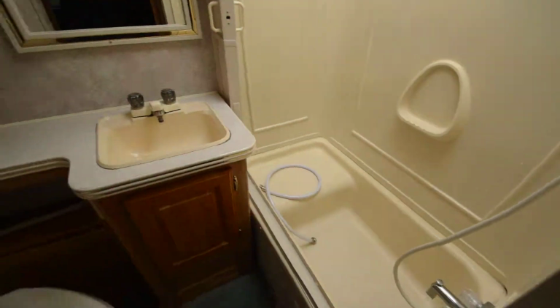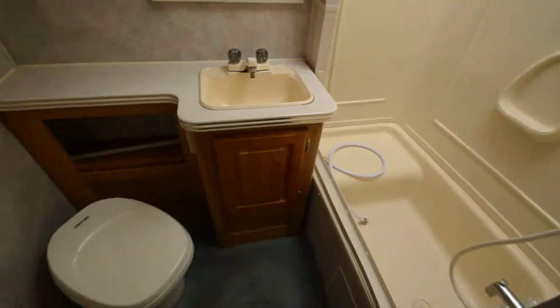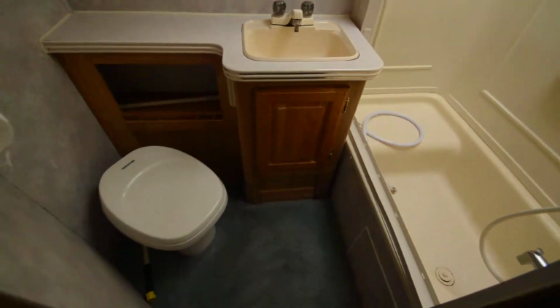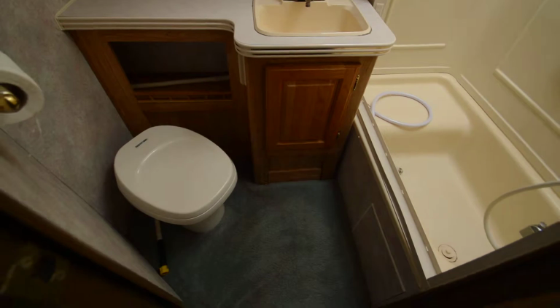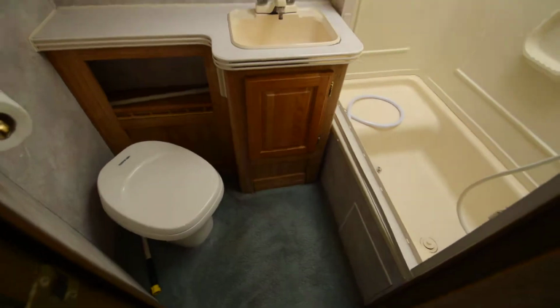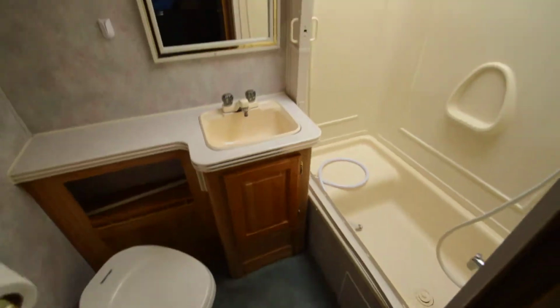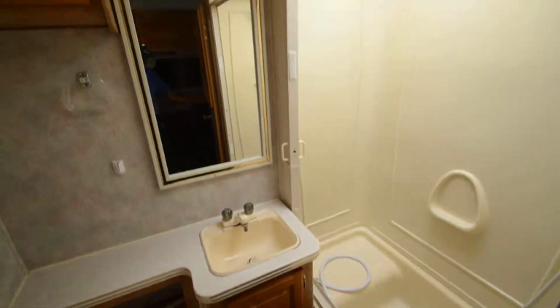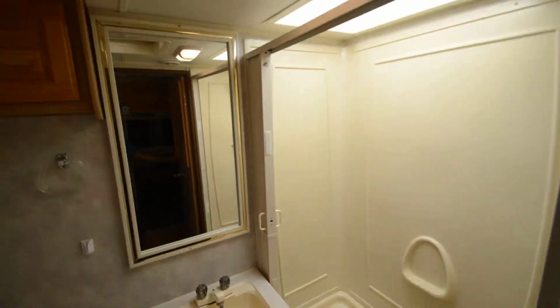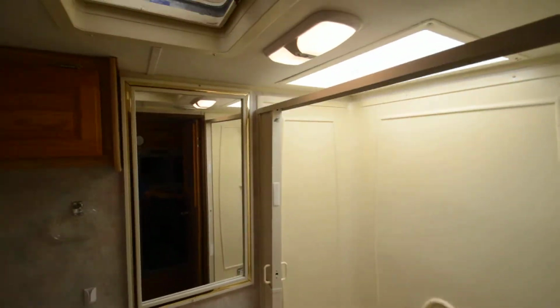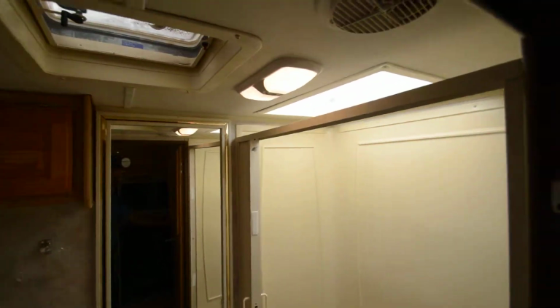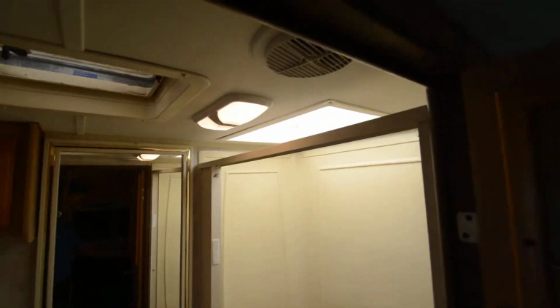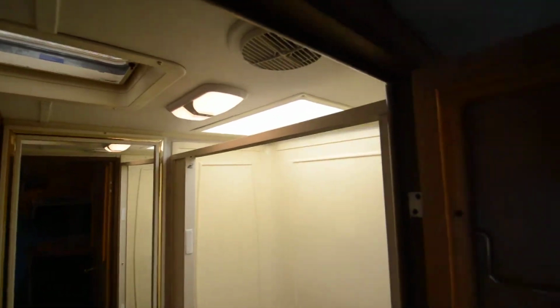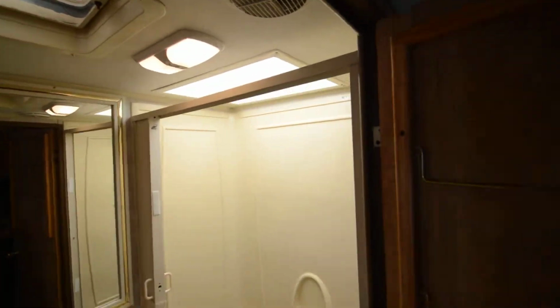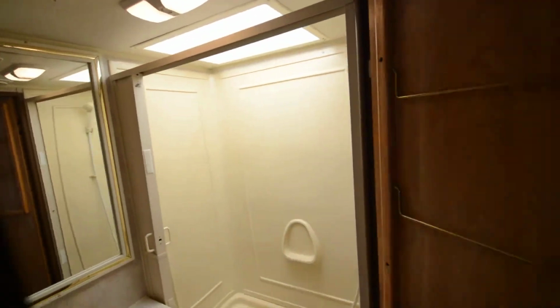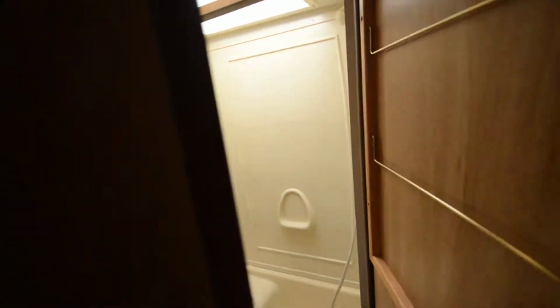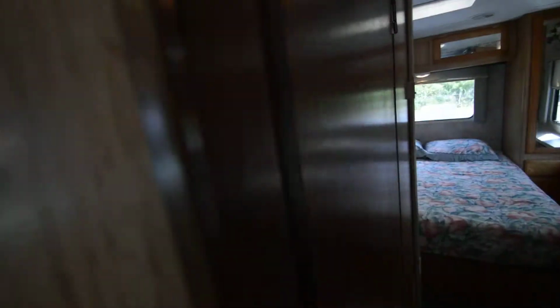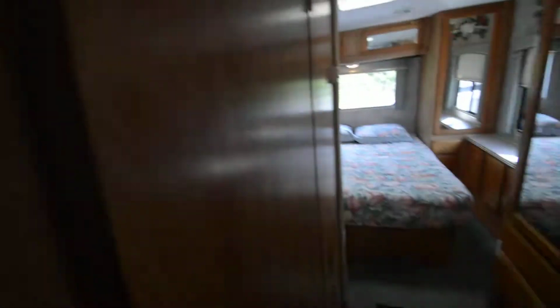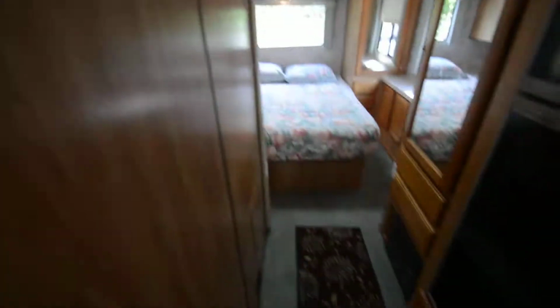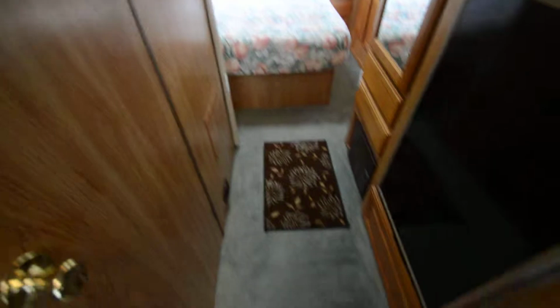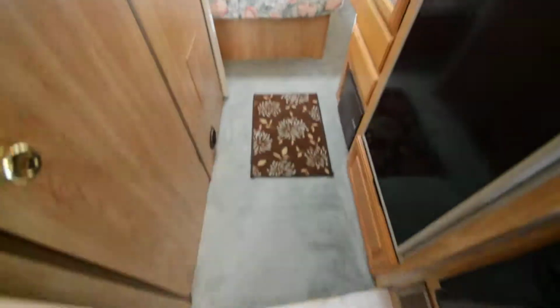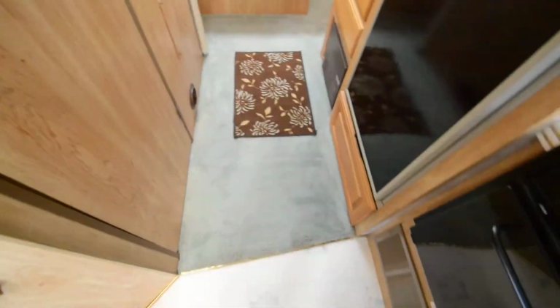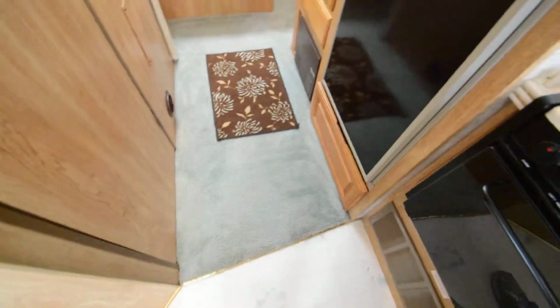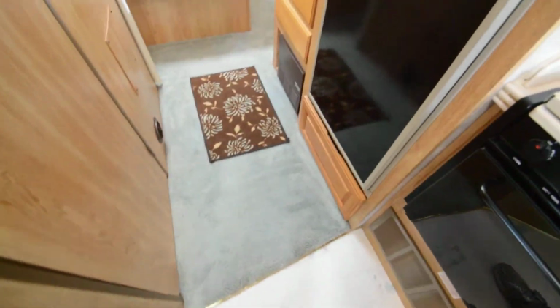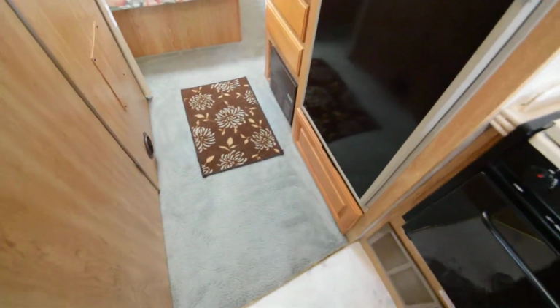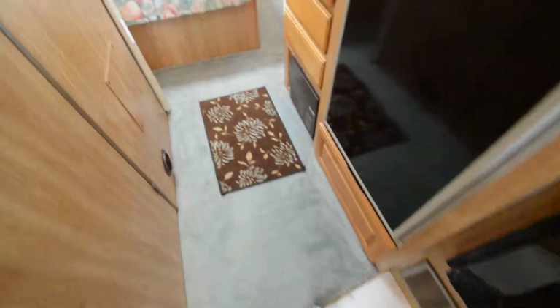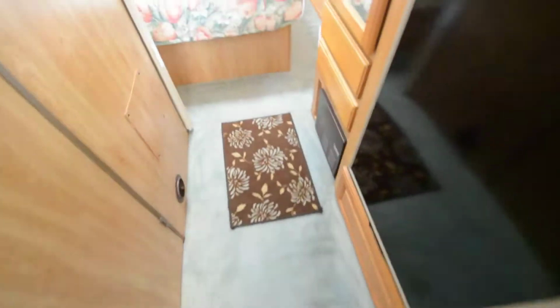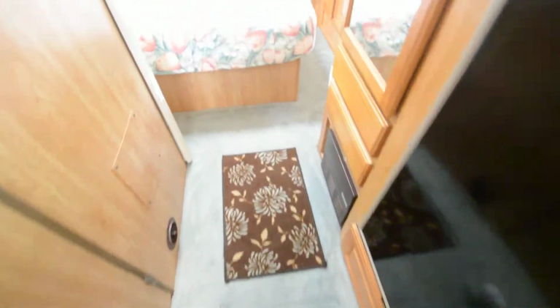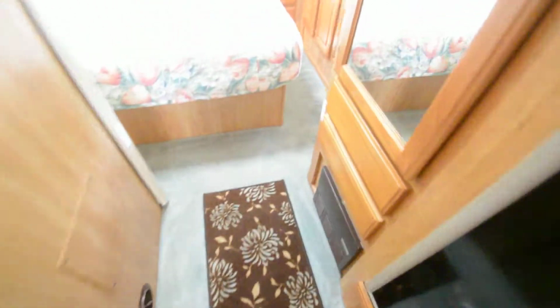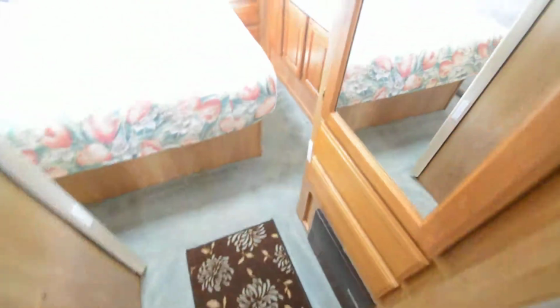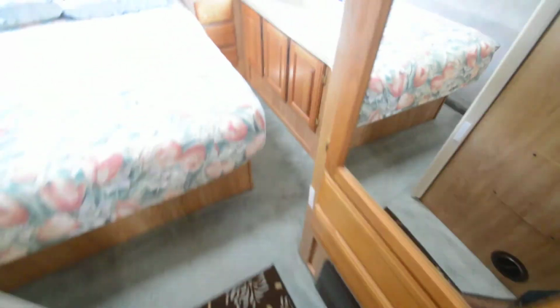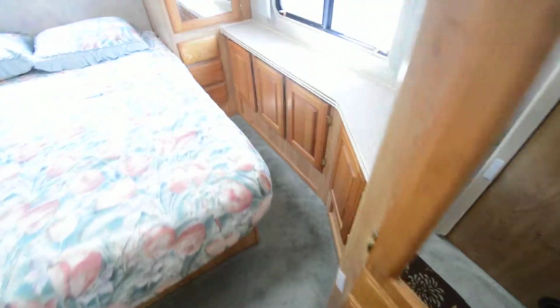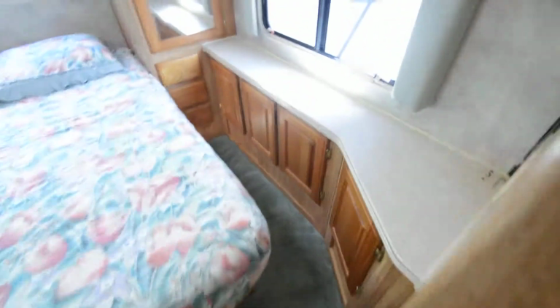Got a nice size bathtub, sink, and toilet. Again, no leaks, no issues. However, it is a used motorhome — please watch all my pictures.